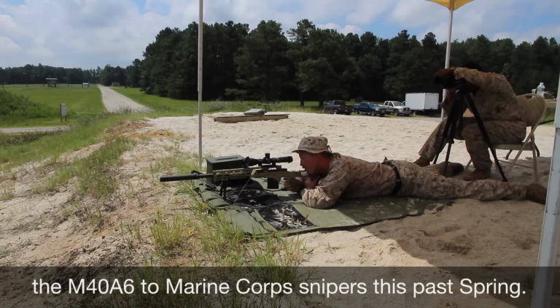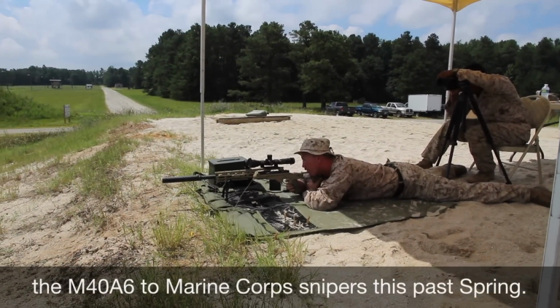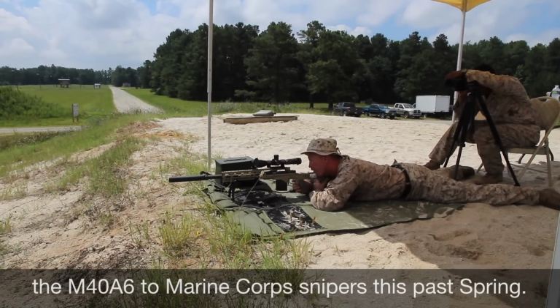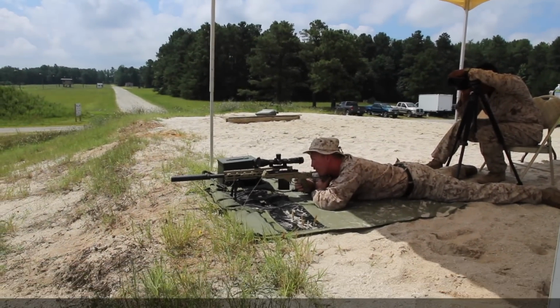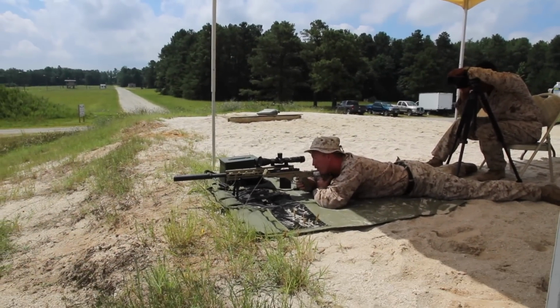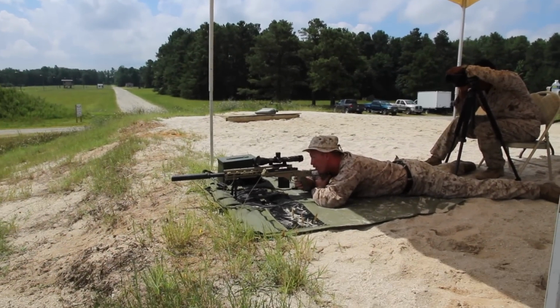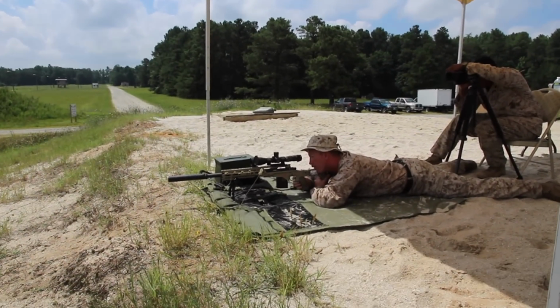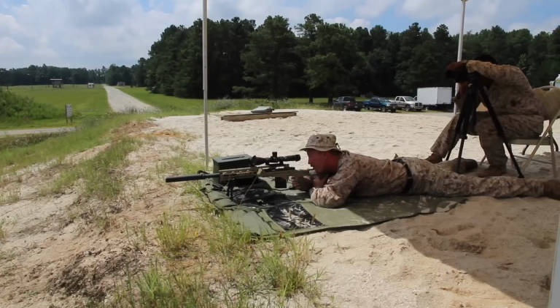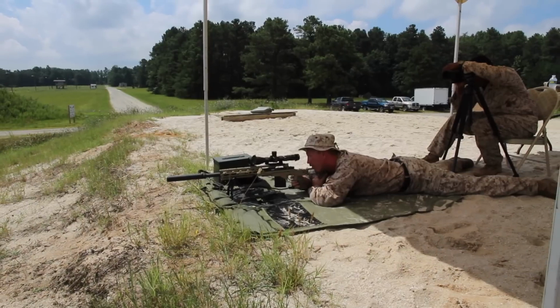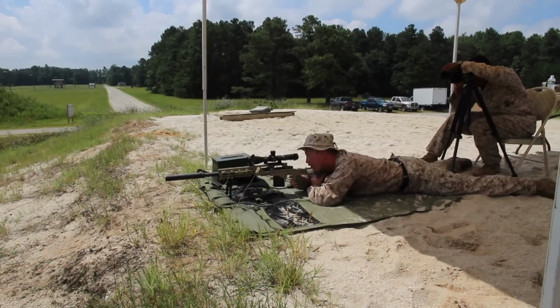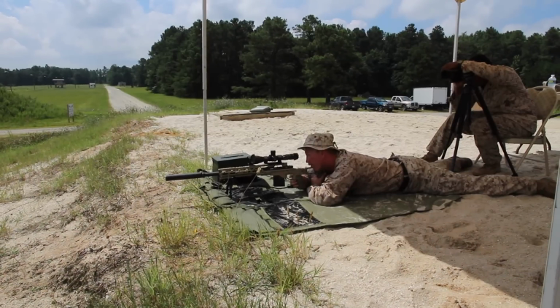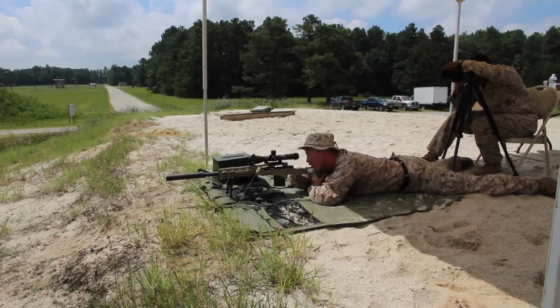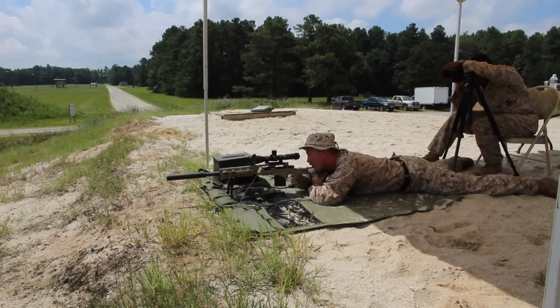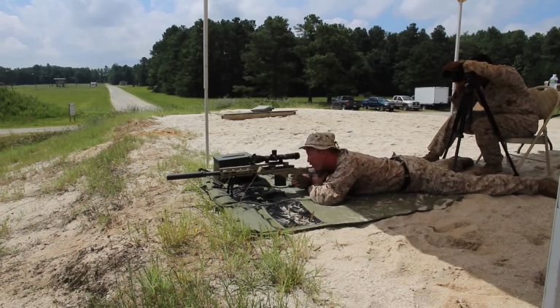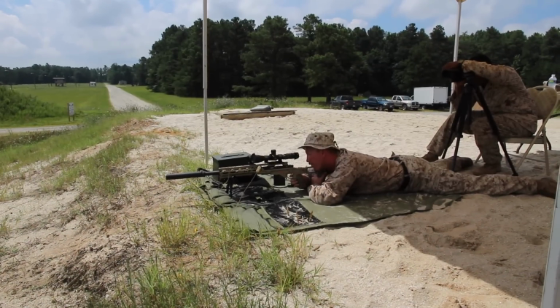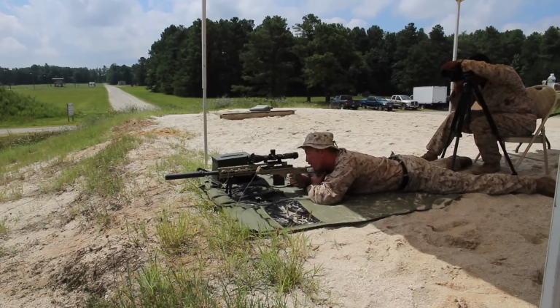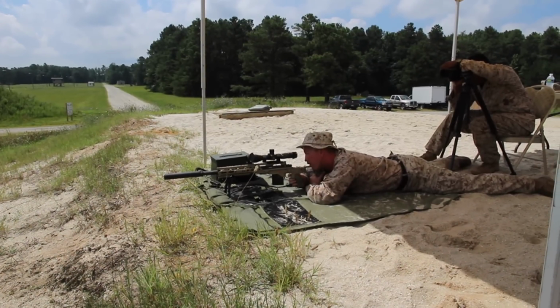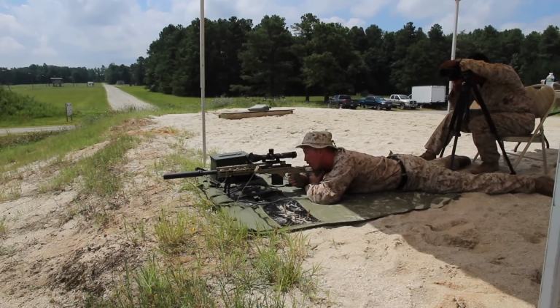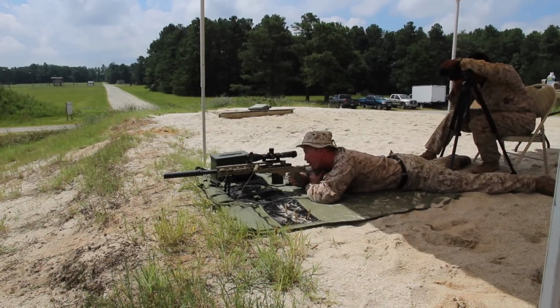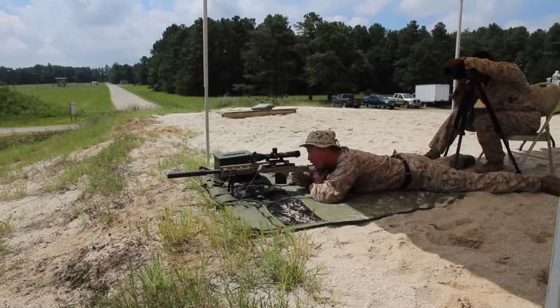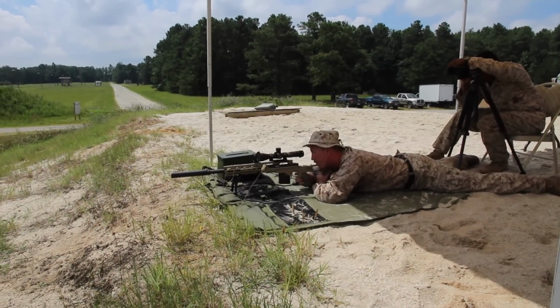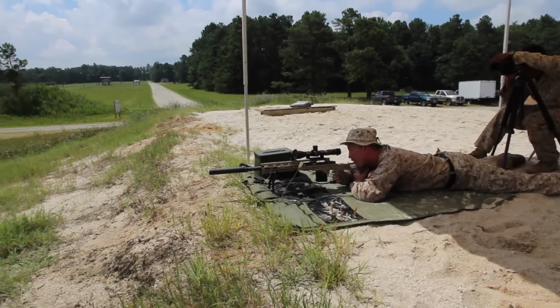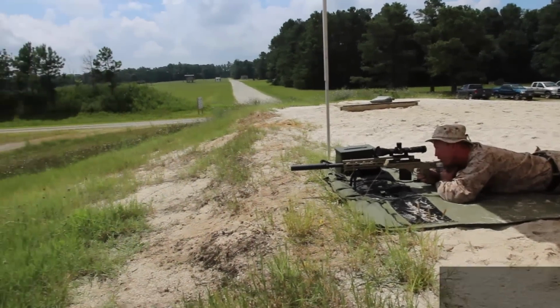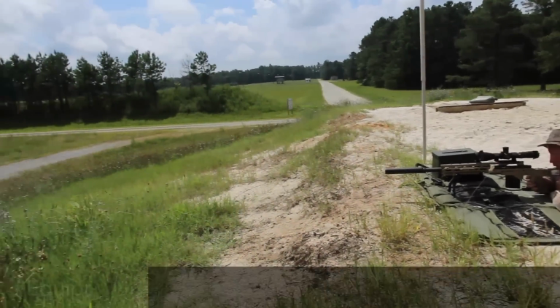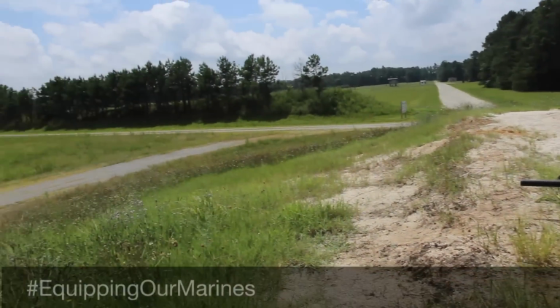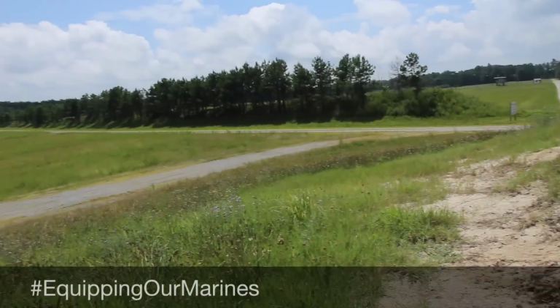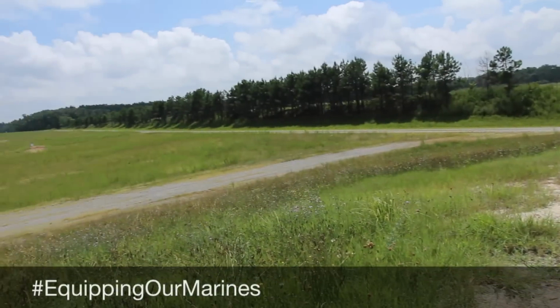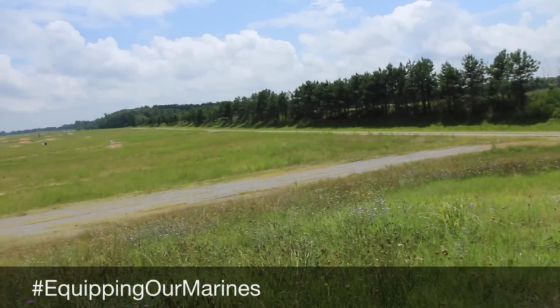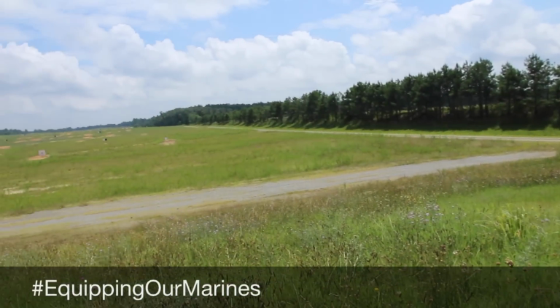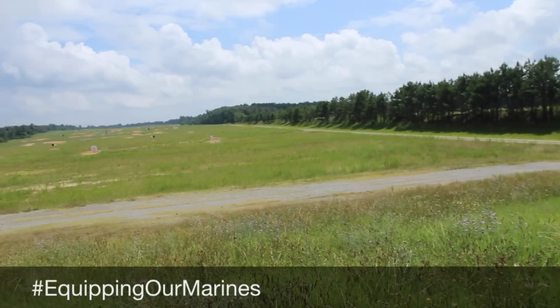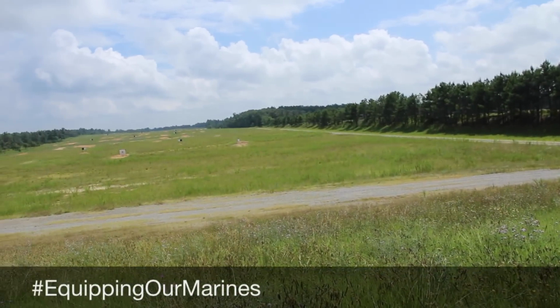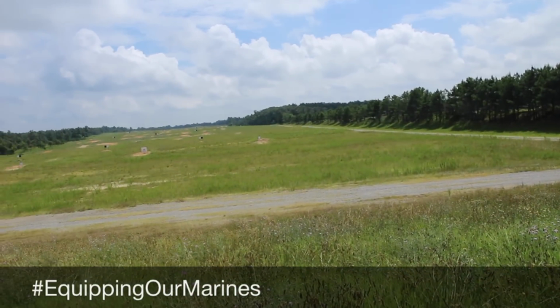Other than that, the action stays the same — still the Remington 700 action, and that's about it.